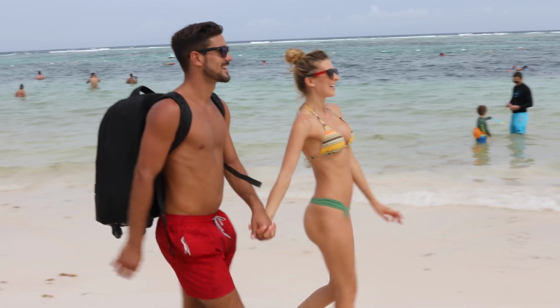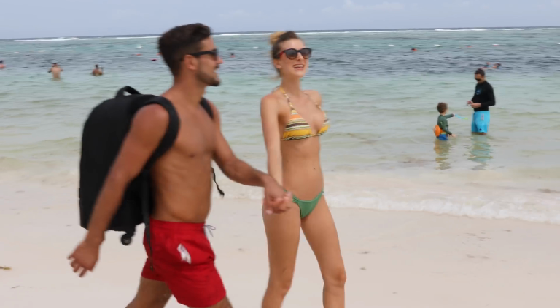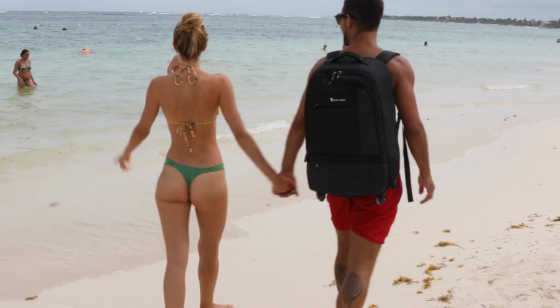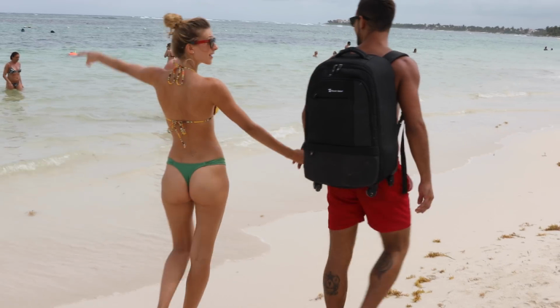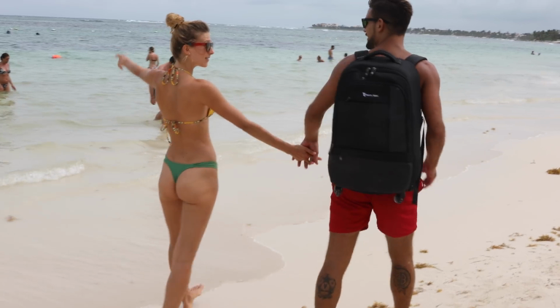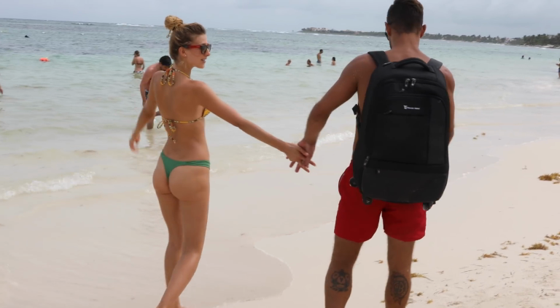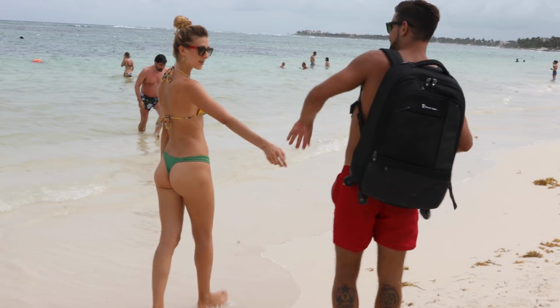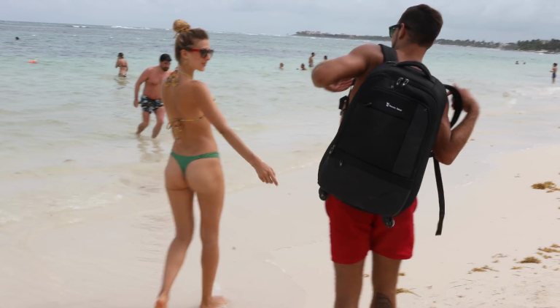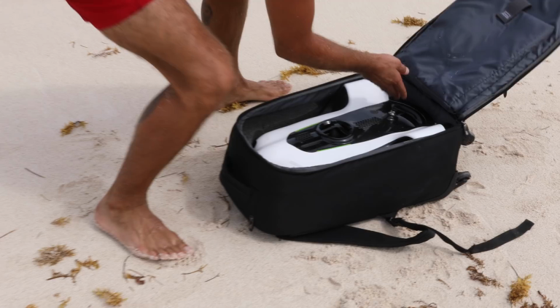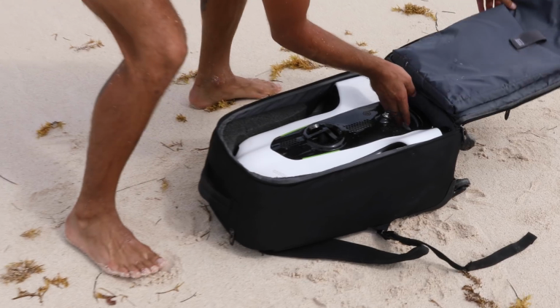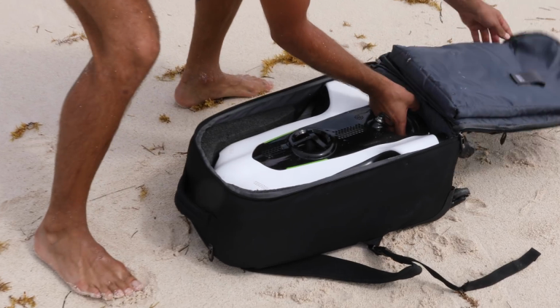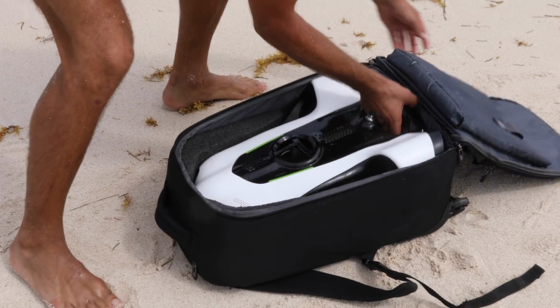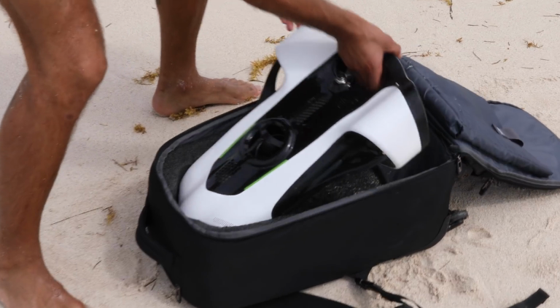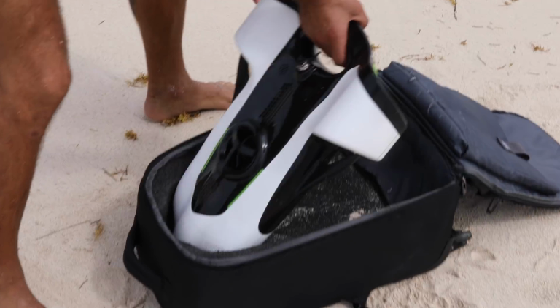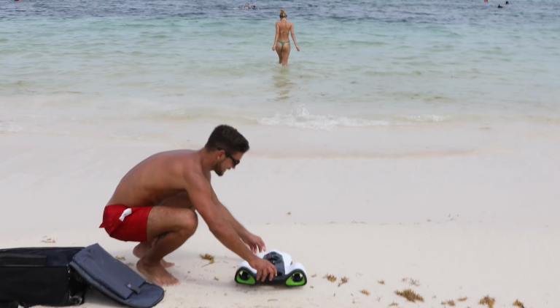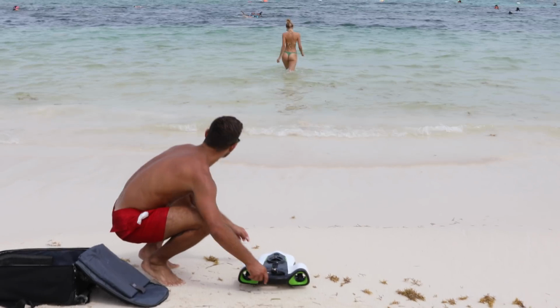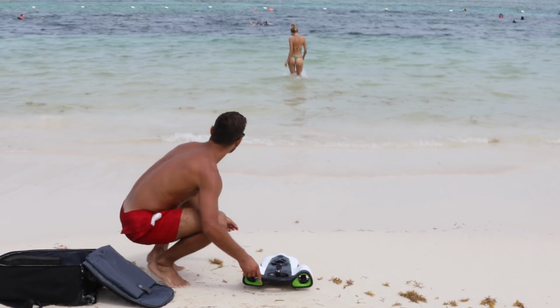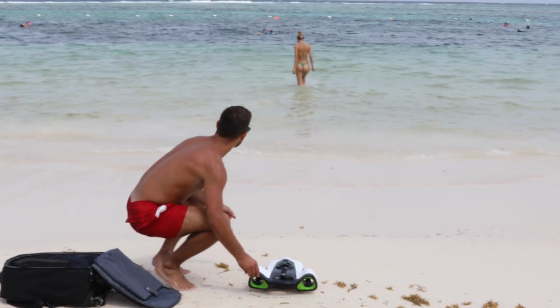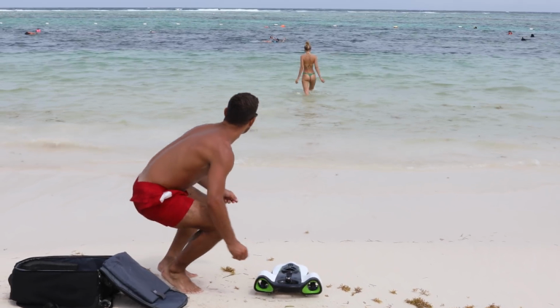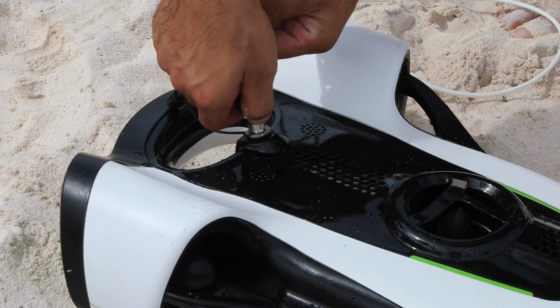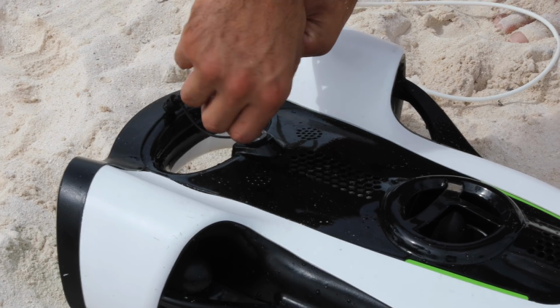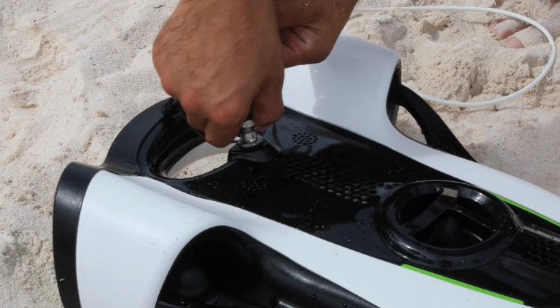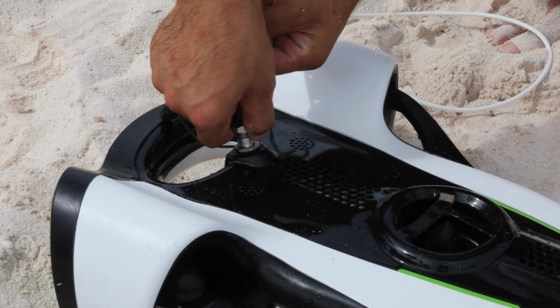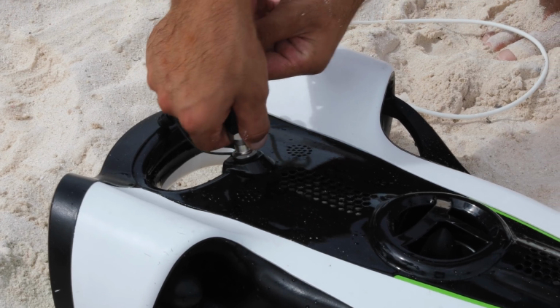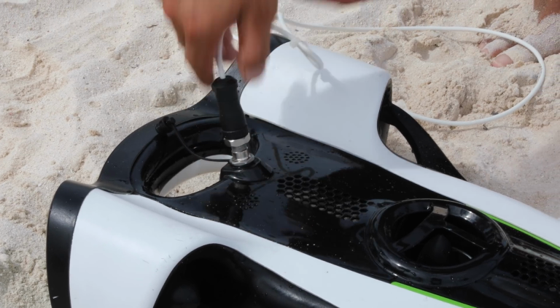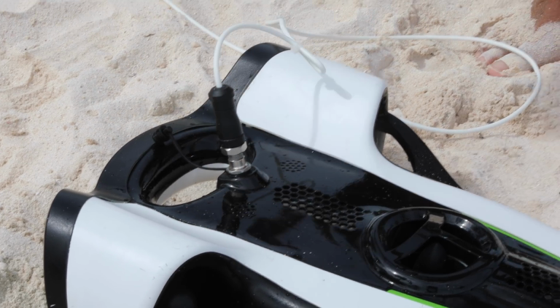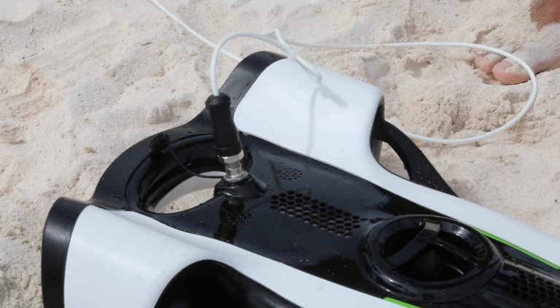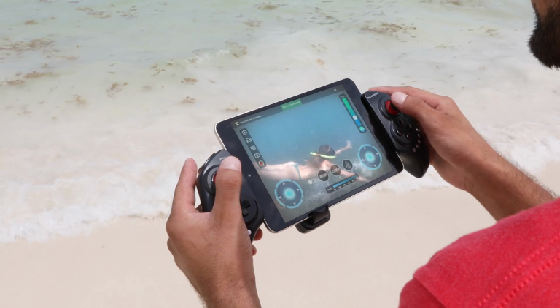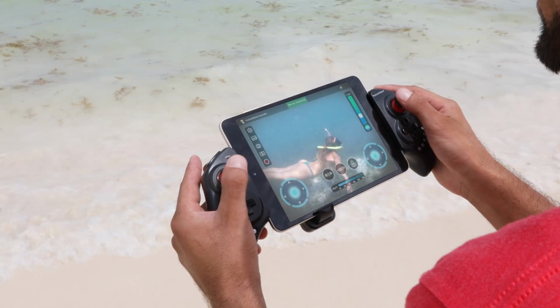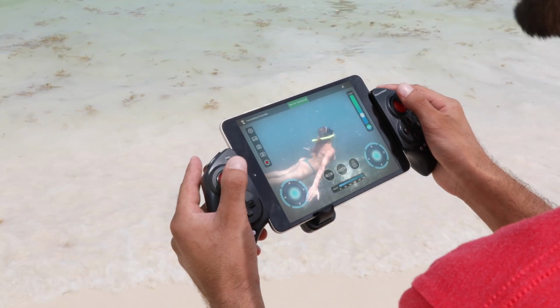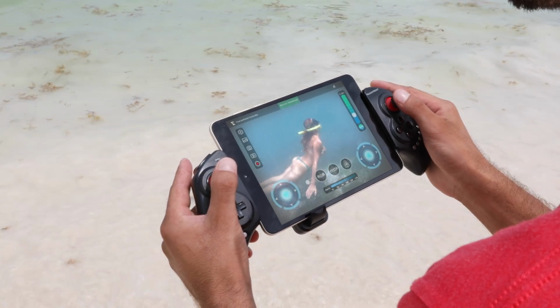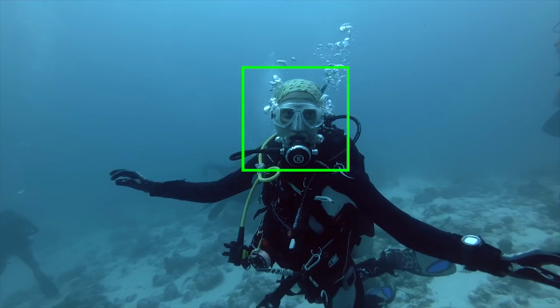With 7 hours of total dive time, 100 meter dive depth and a max speed of 2 meters per second, you can go farther, faster.